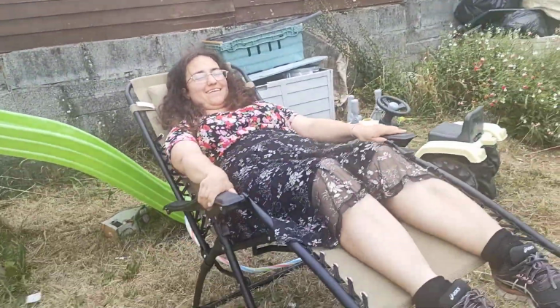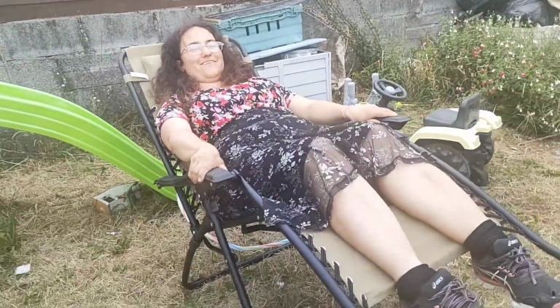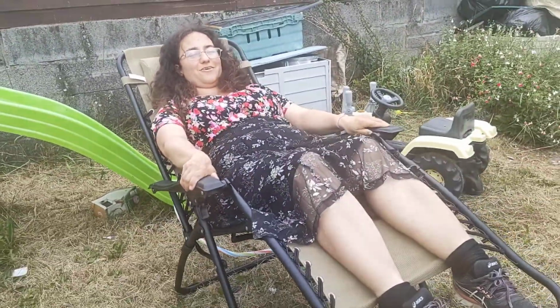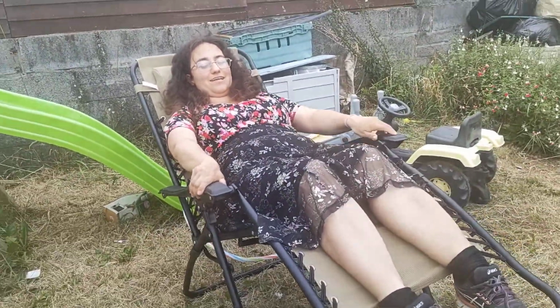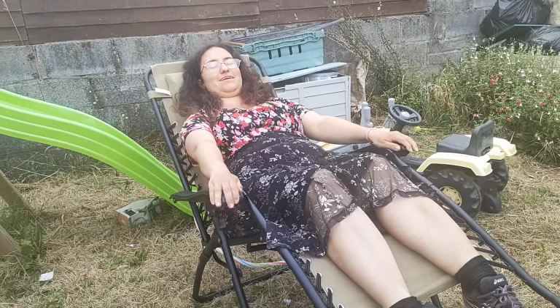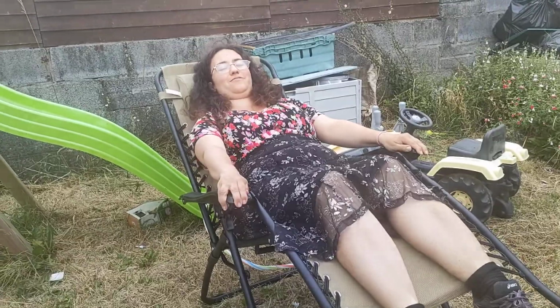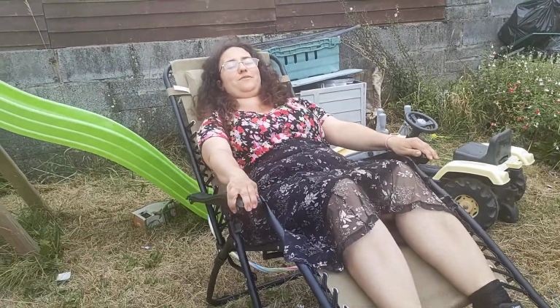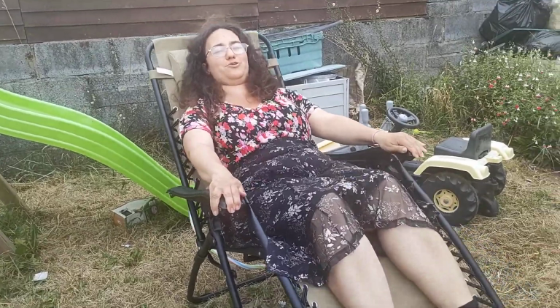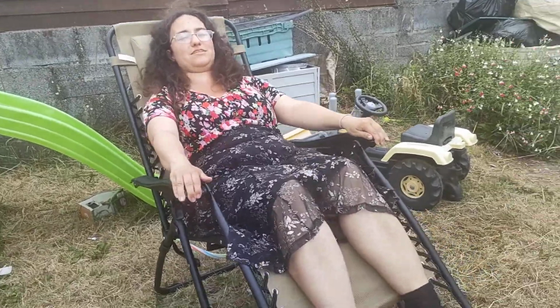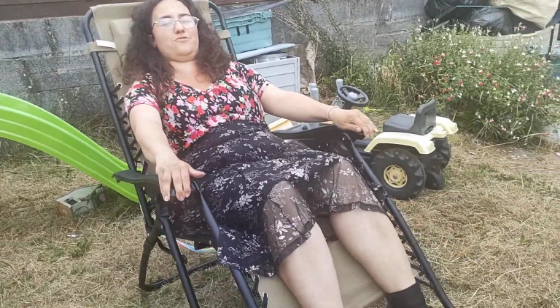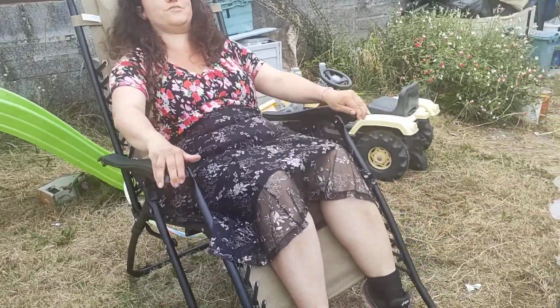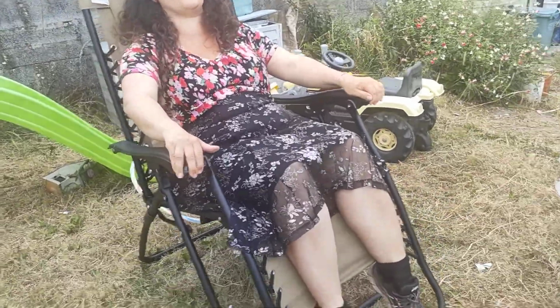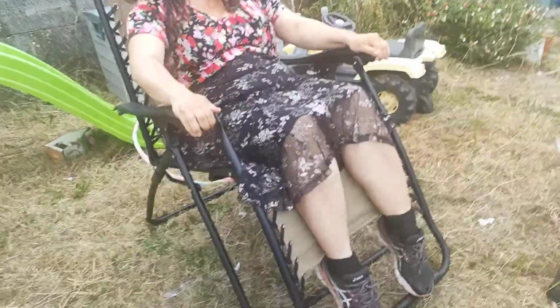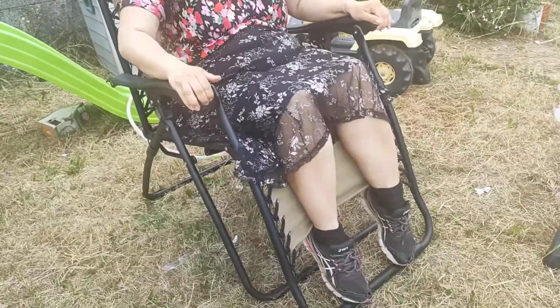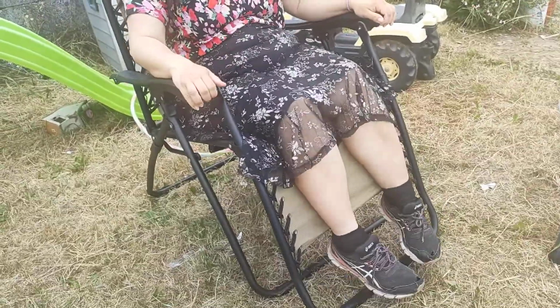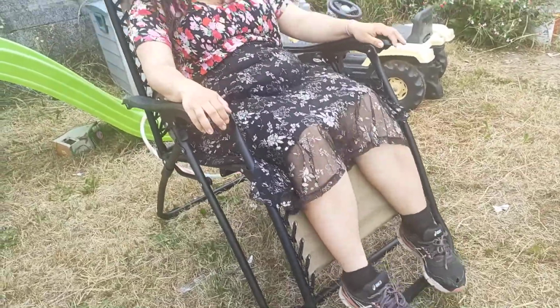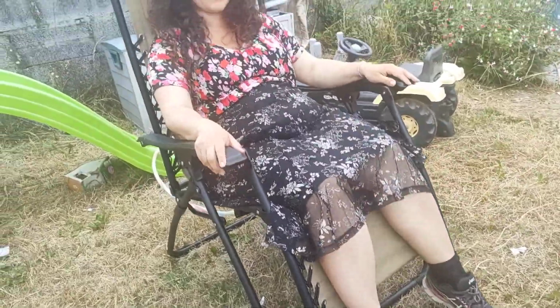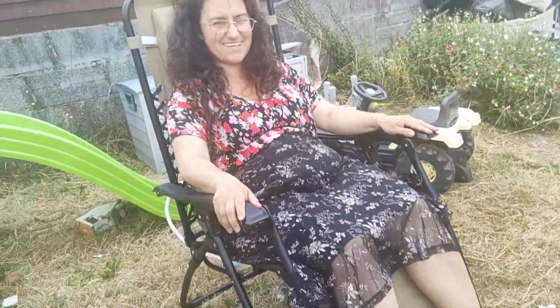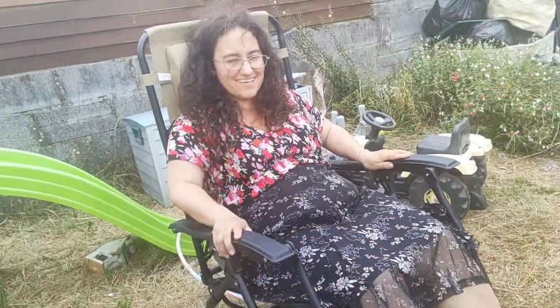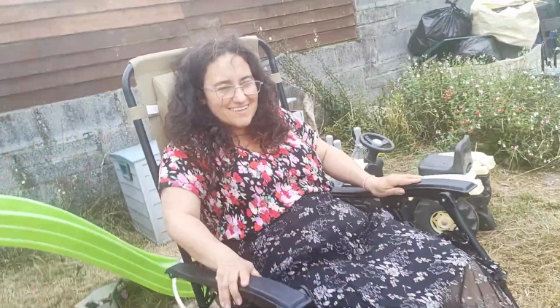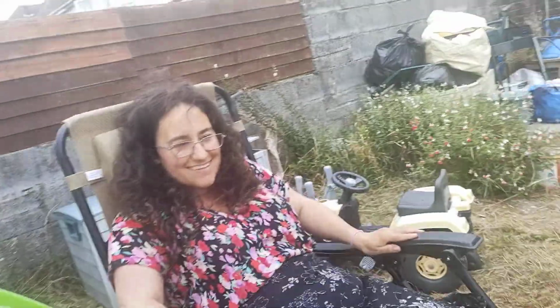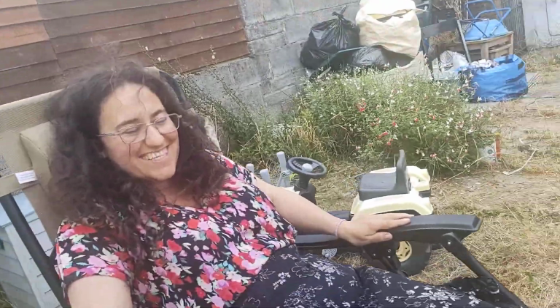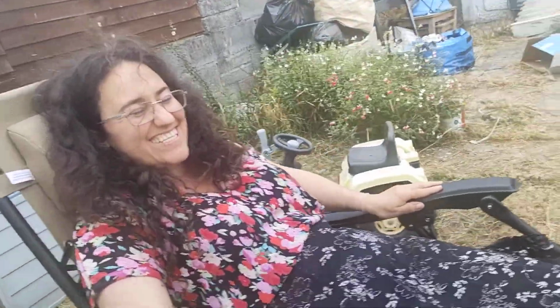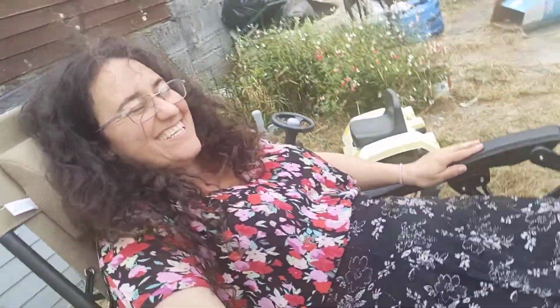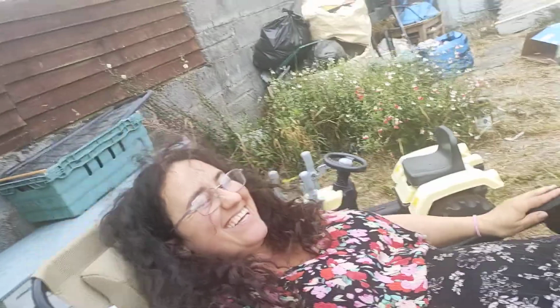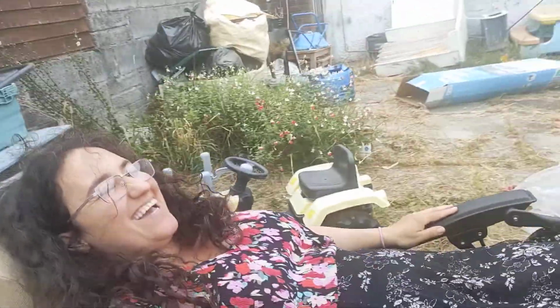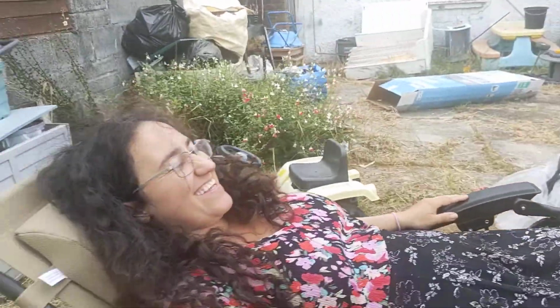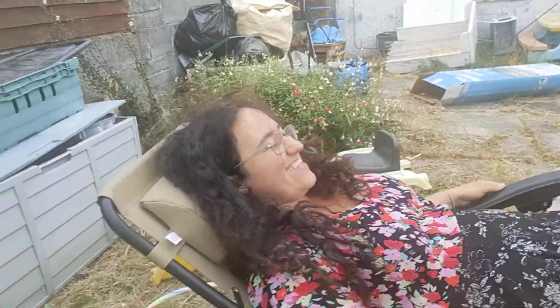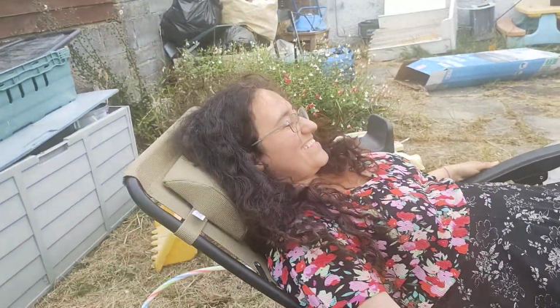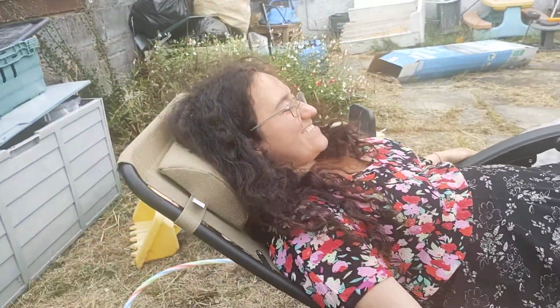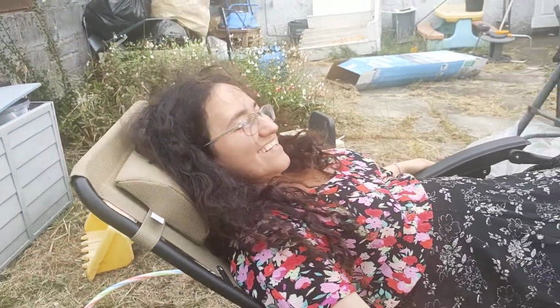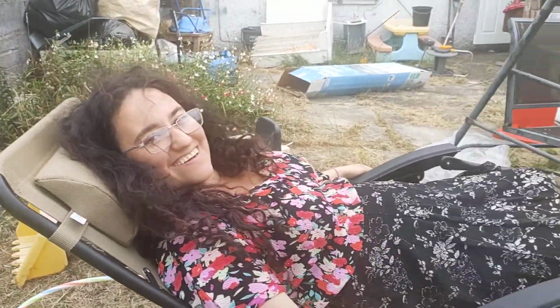If I want to go forward, all I have to do is push this forward to go out. I could do this all day long!